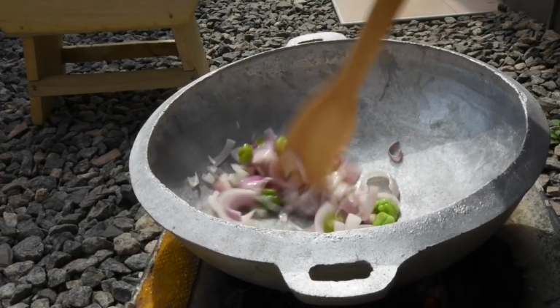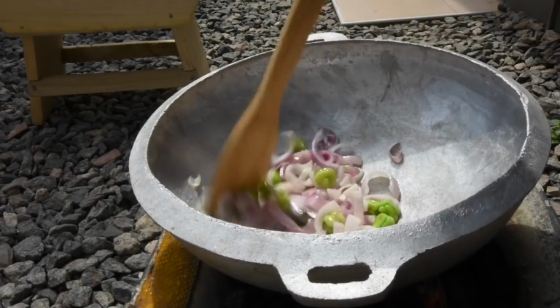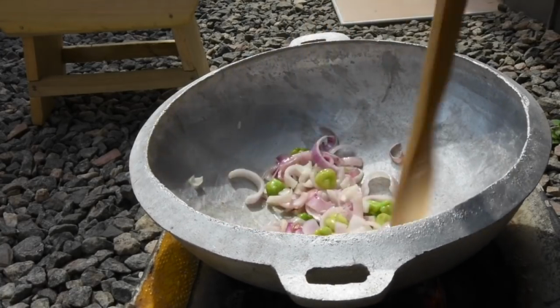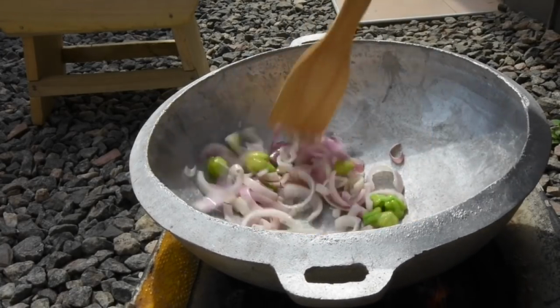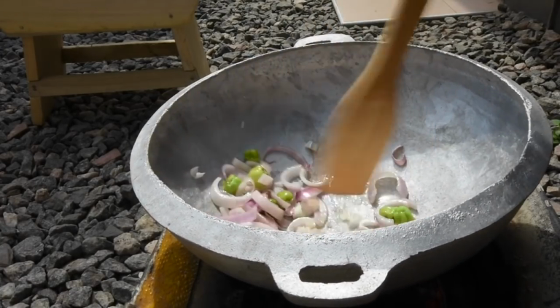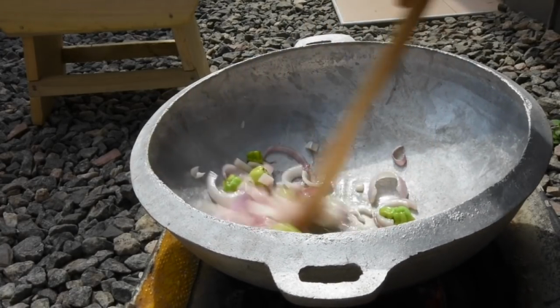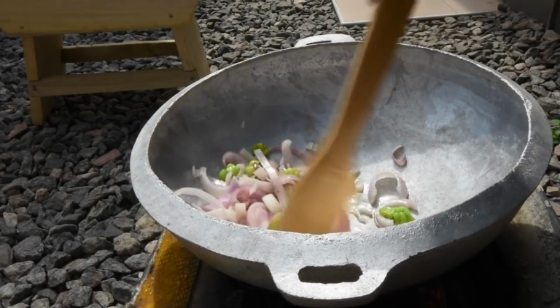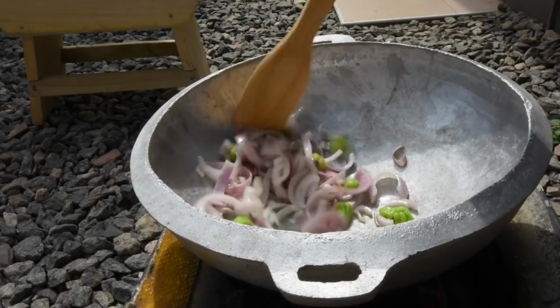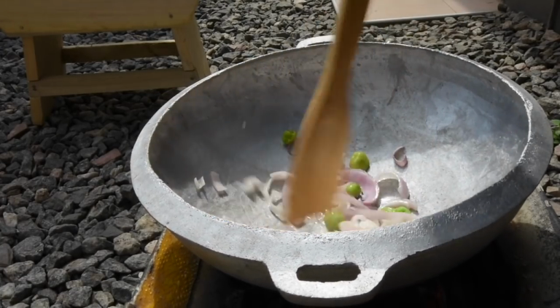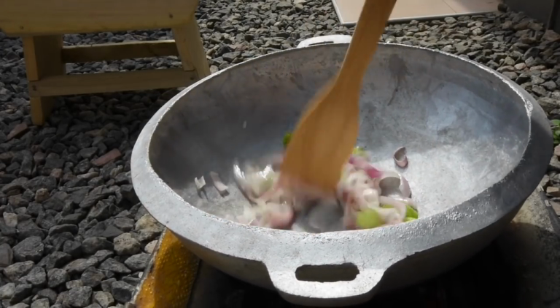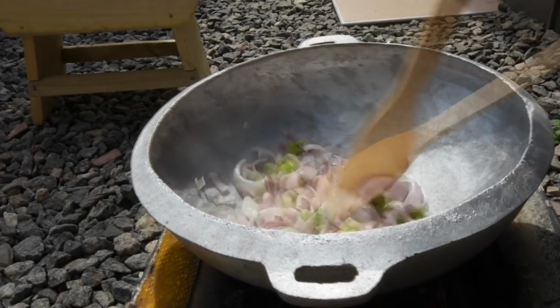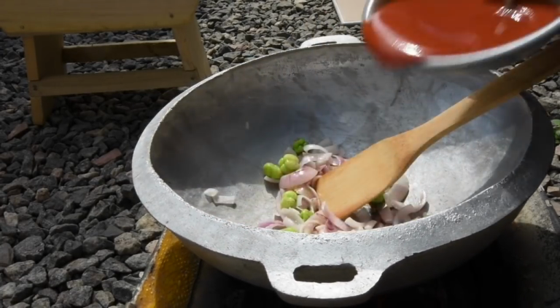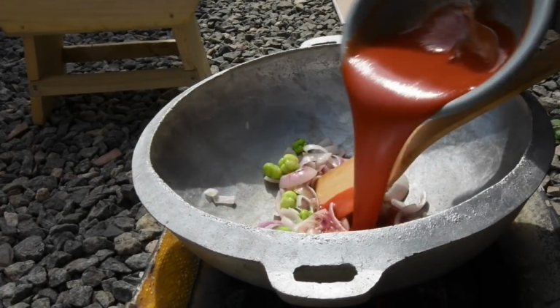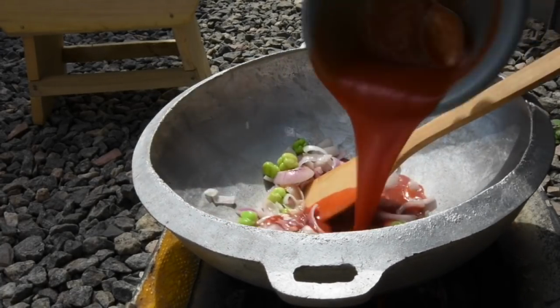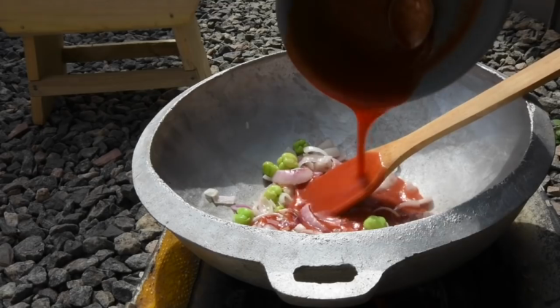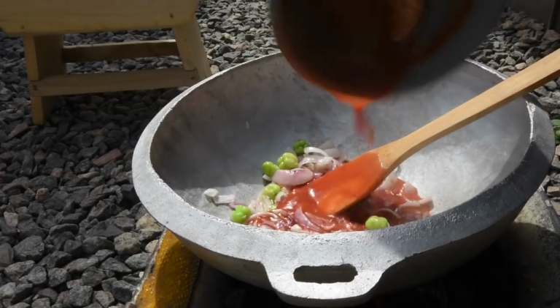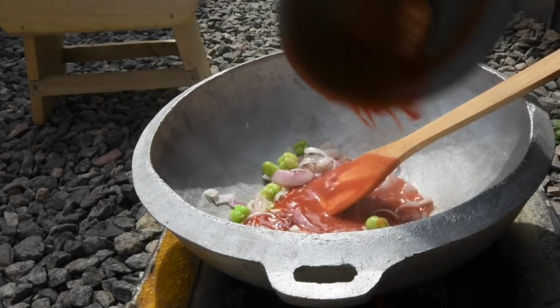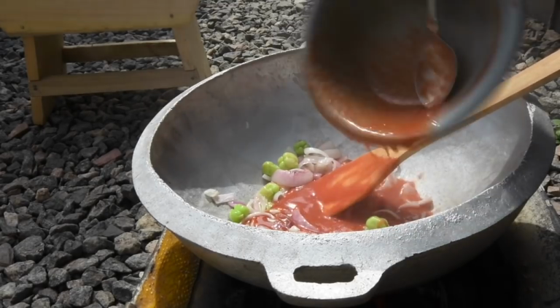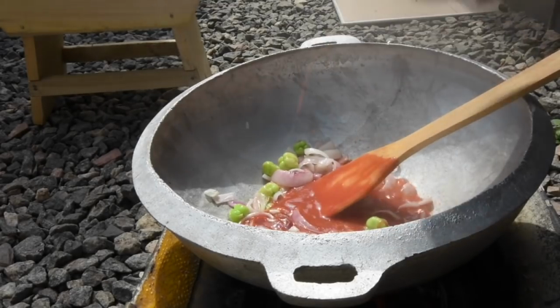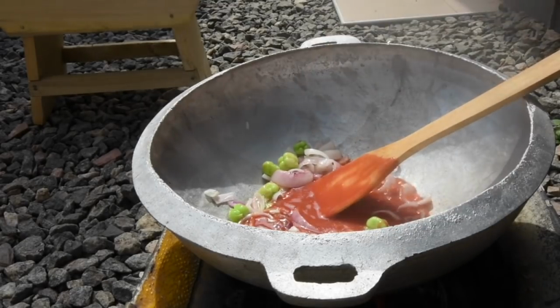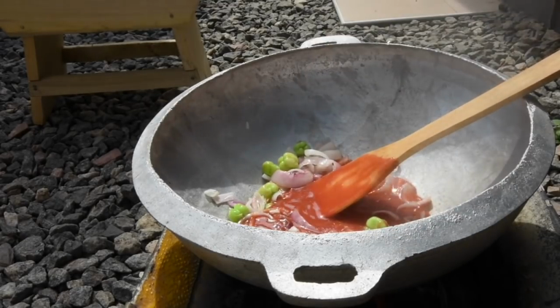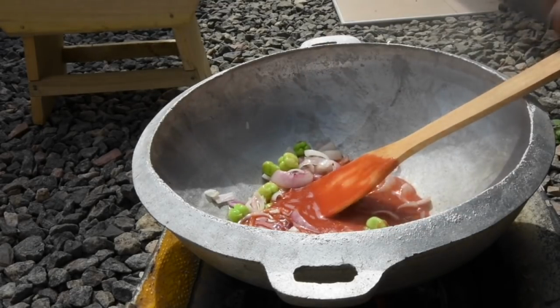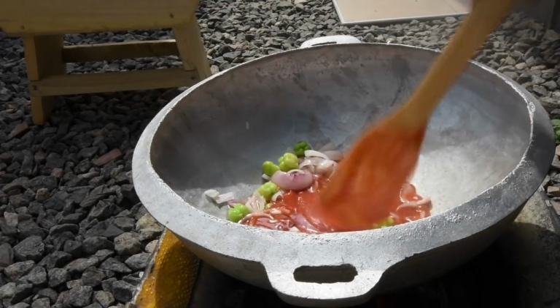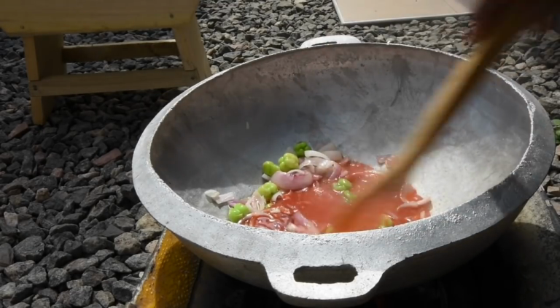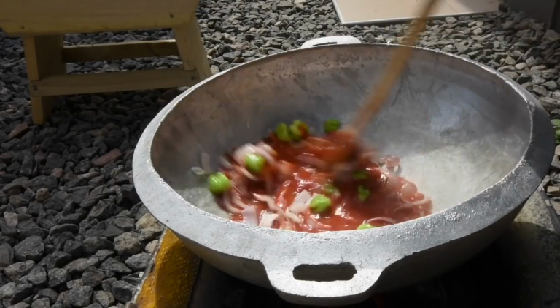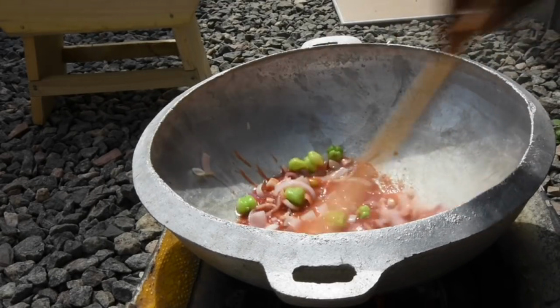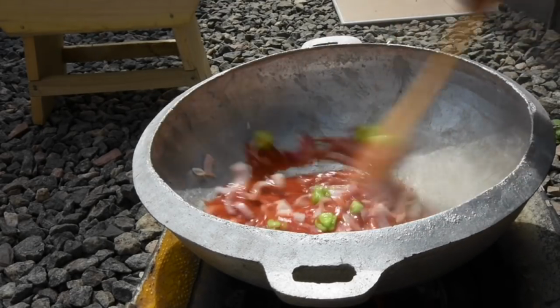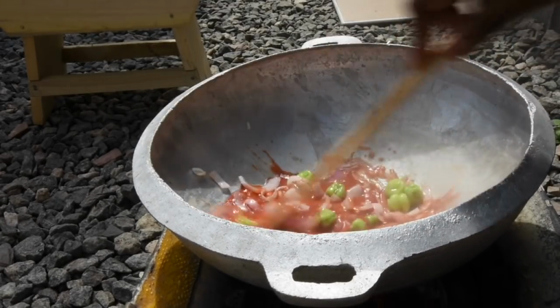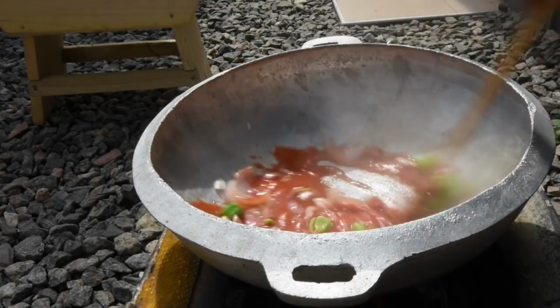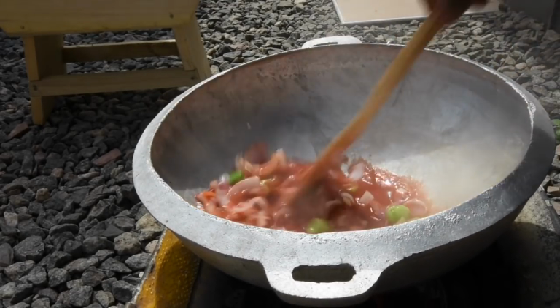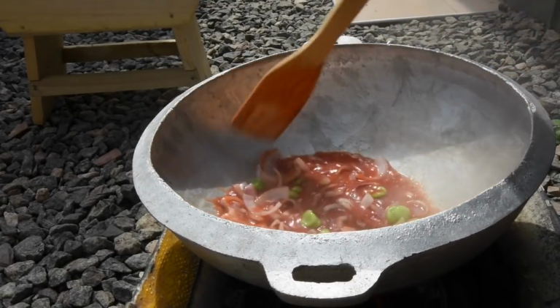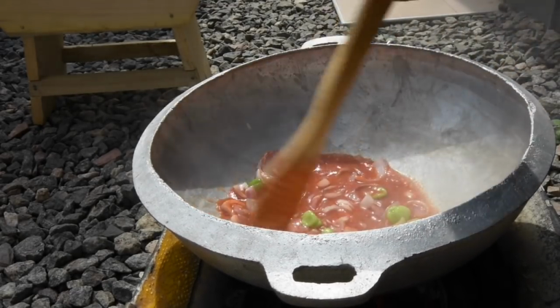To this I'm adding my tomato puree that I've mixed with a little bit of water, and I'm going to cook this until it's beautiful.